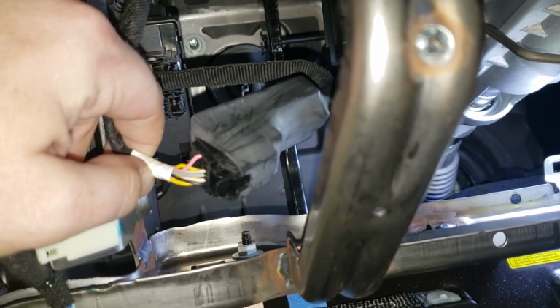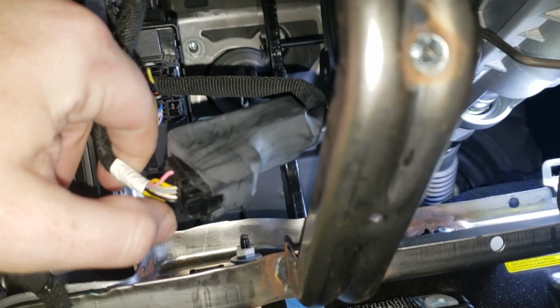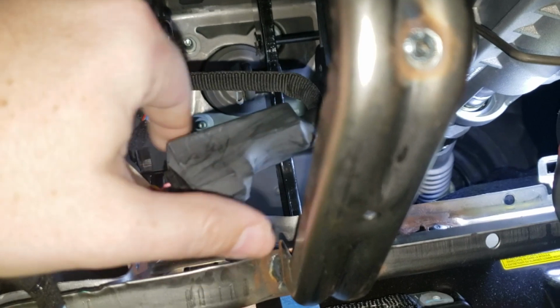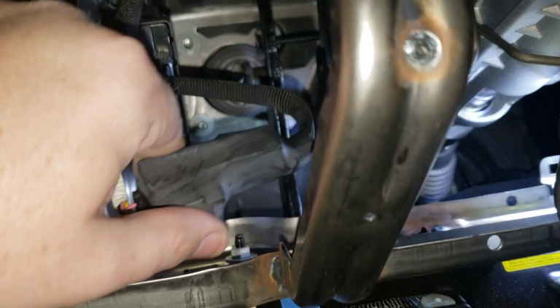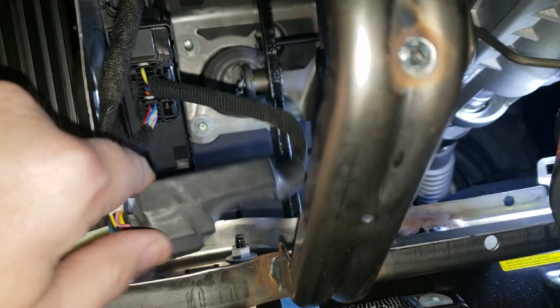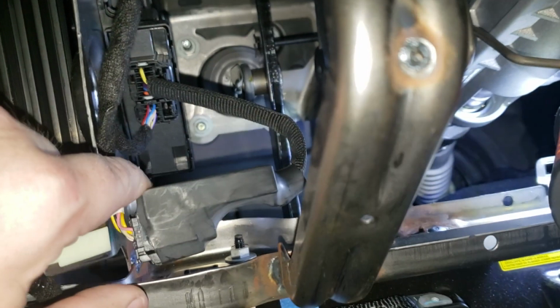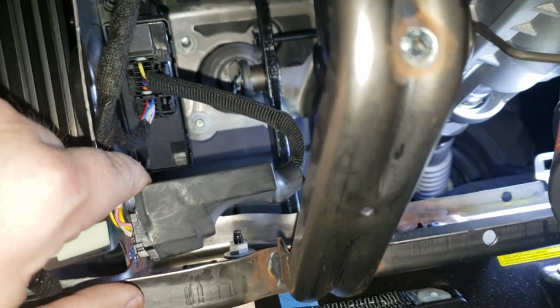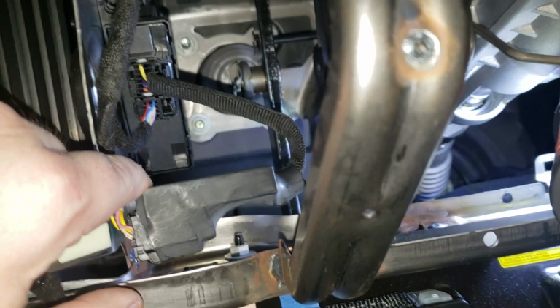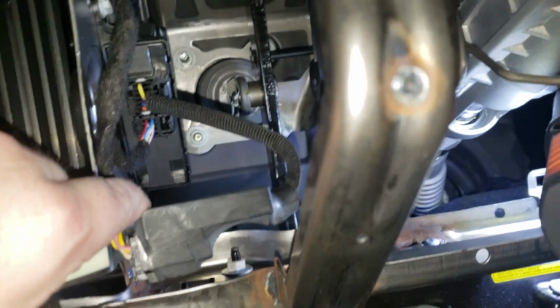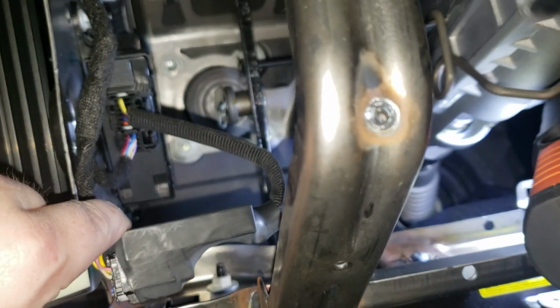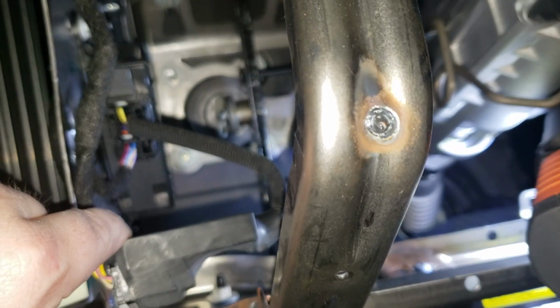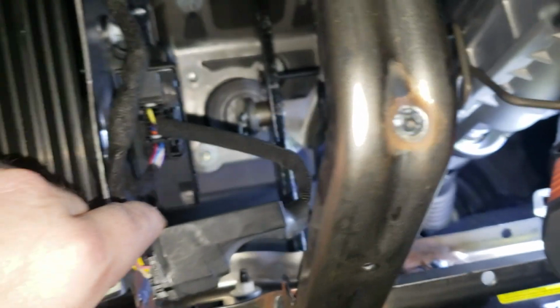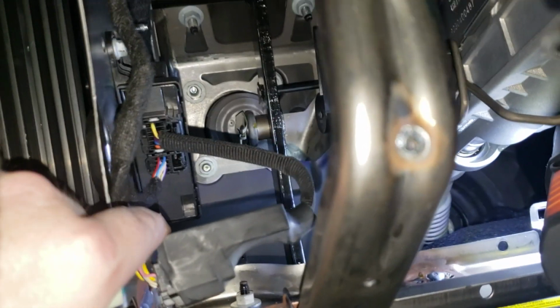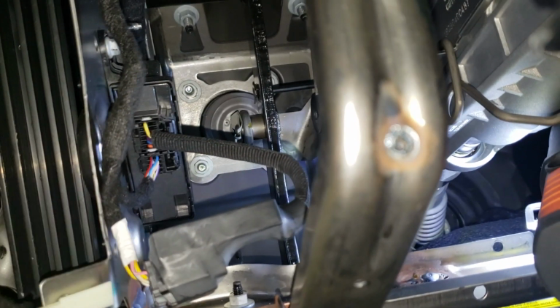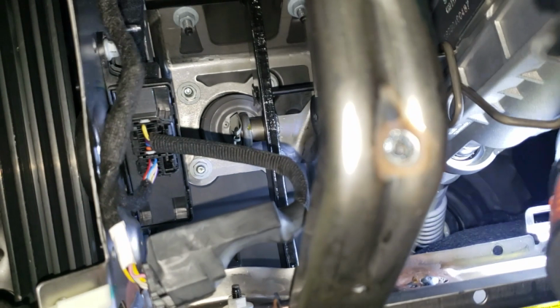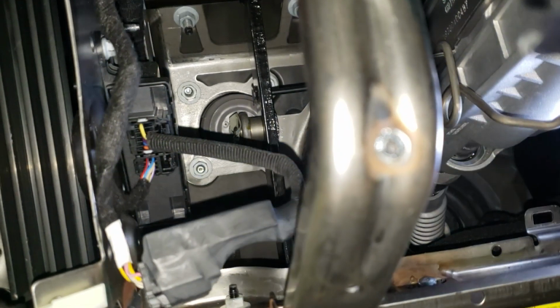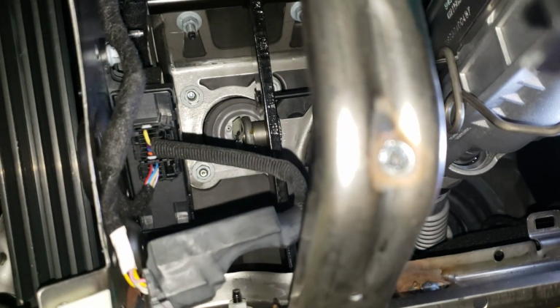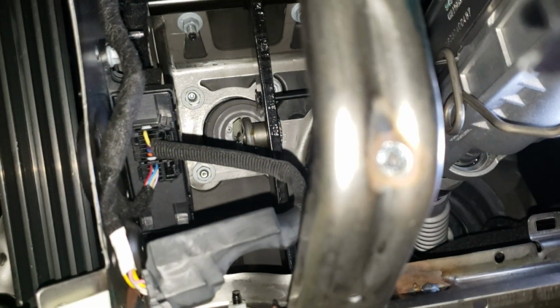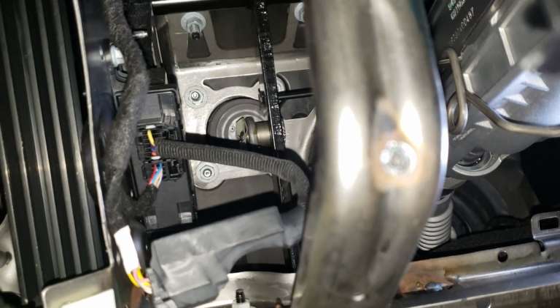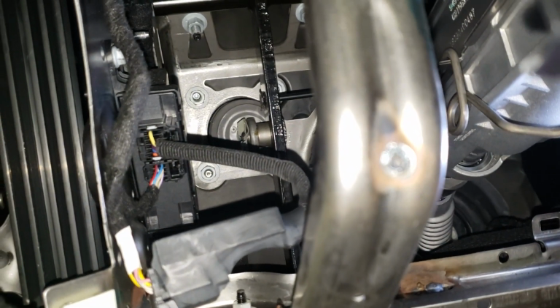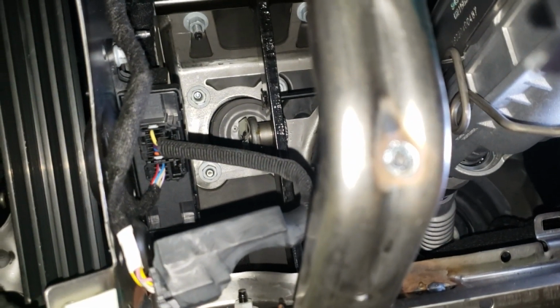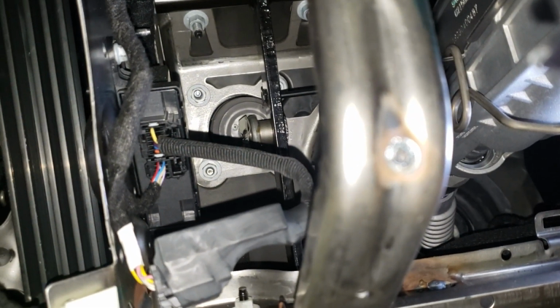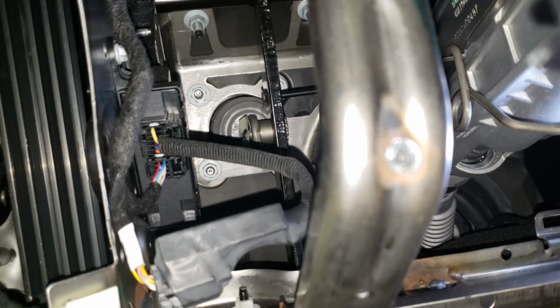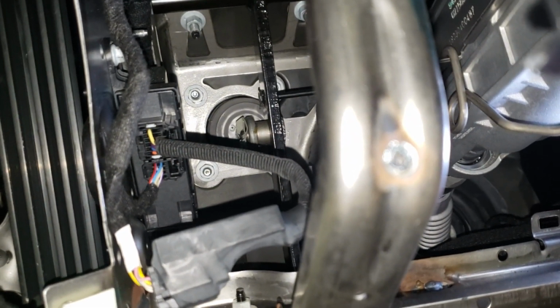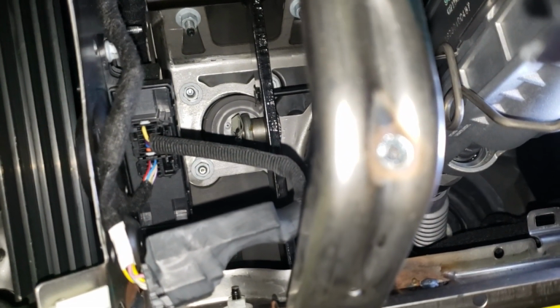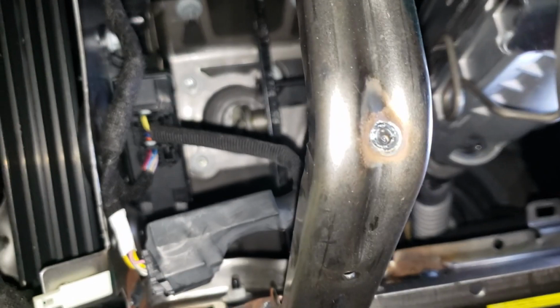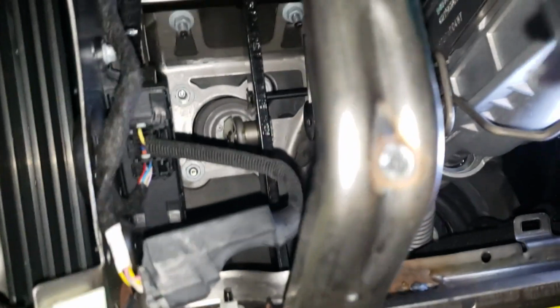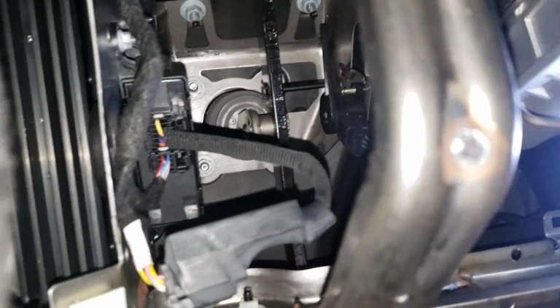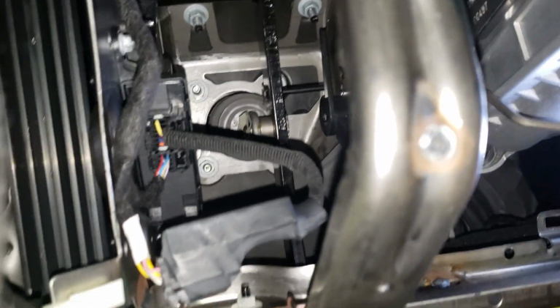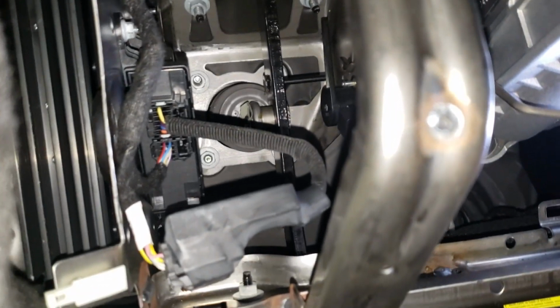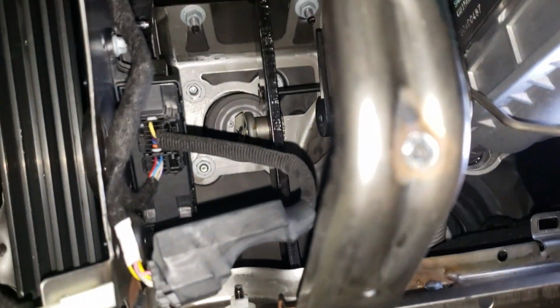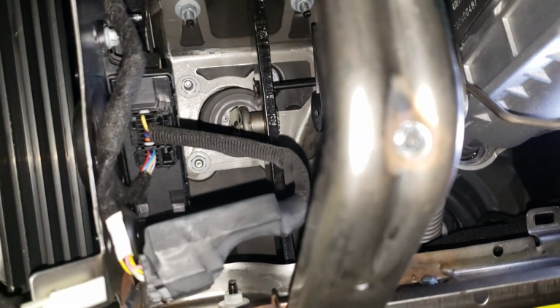This unit here is from HP Tuners and it bypasses the module, so you can read the stock file, flash, tune, etc. when using HP Tuners. That's pretty much it.